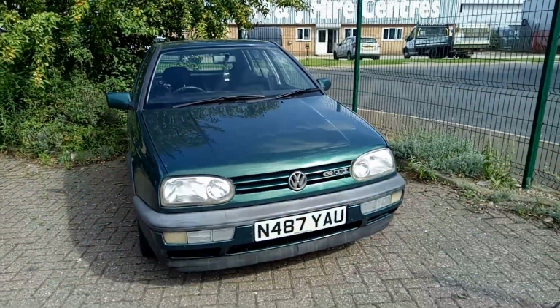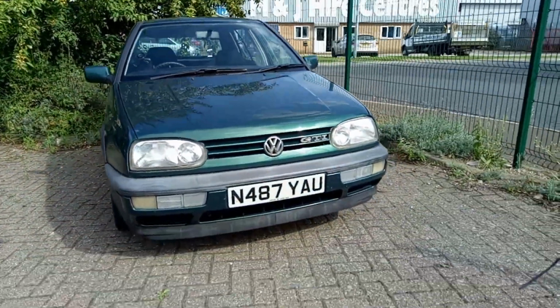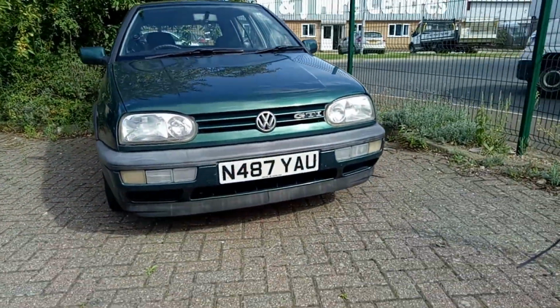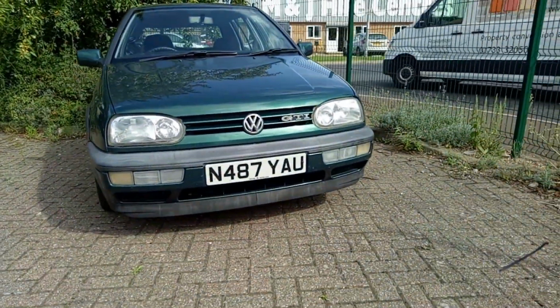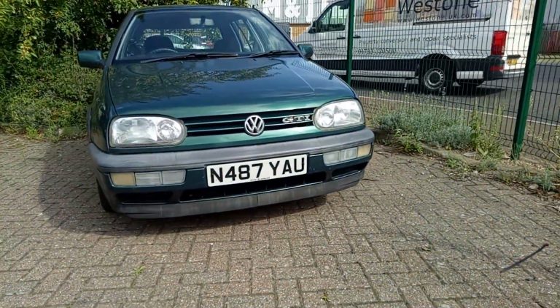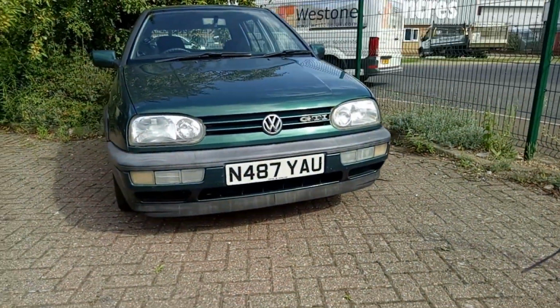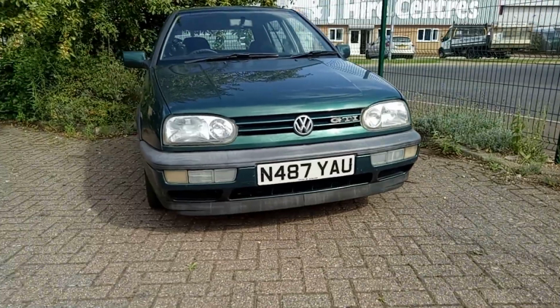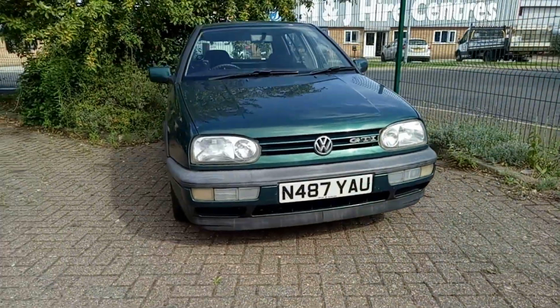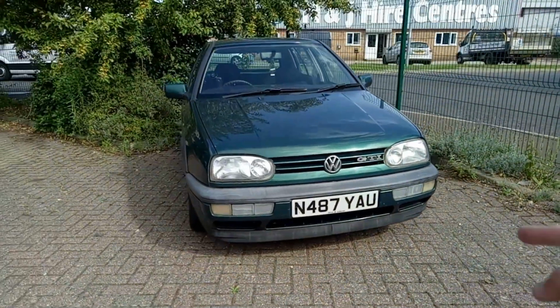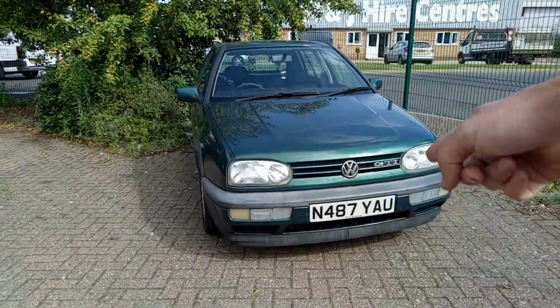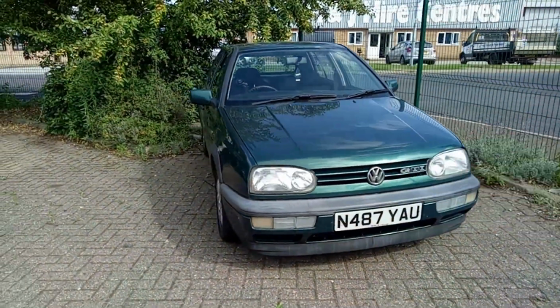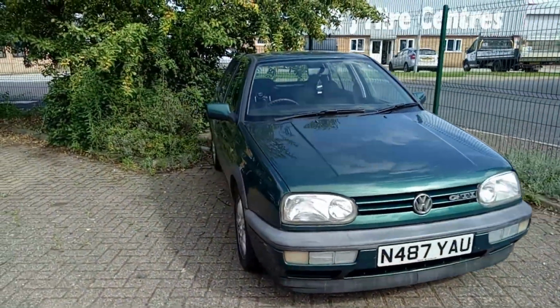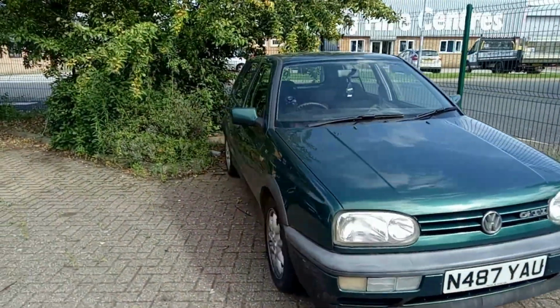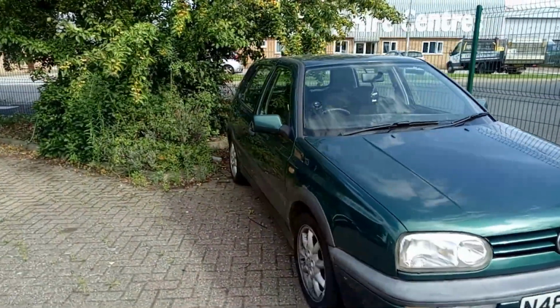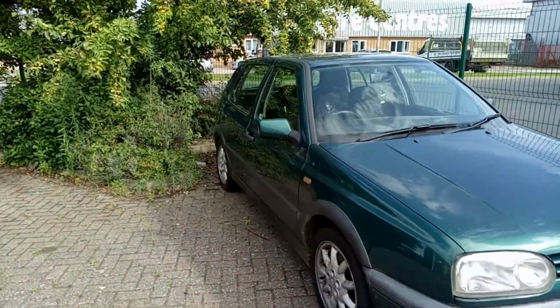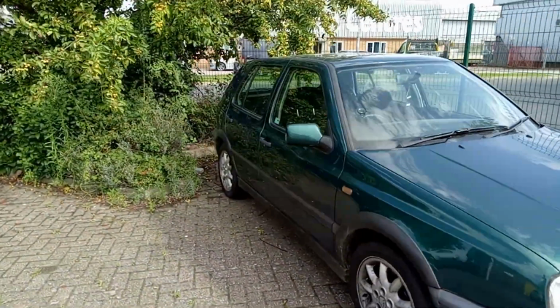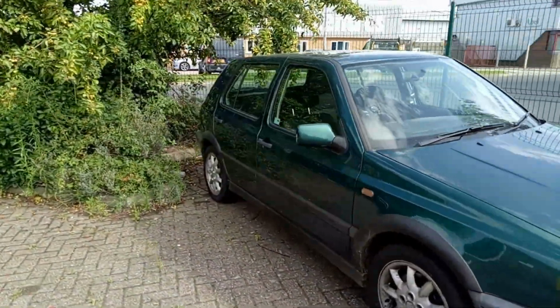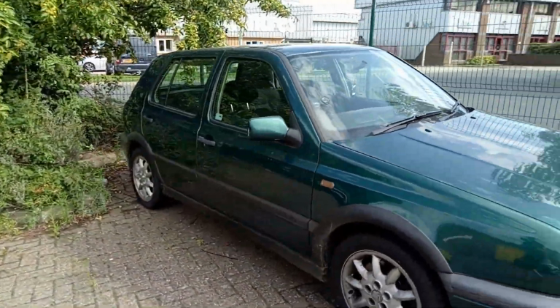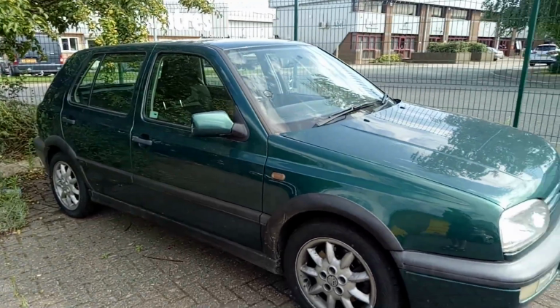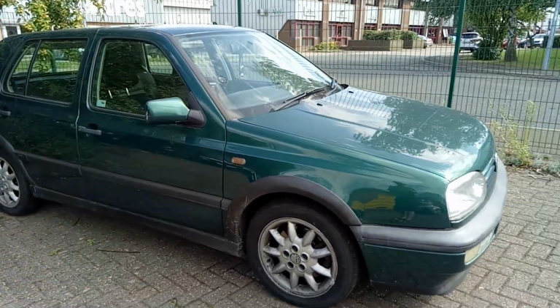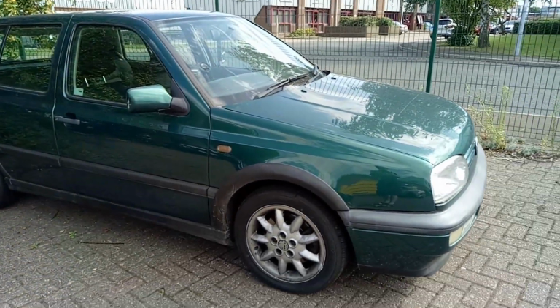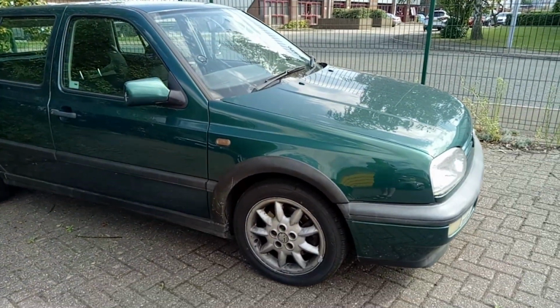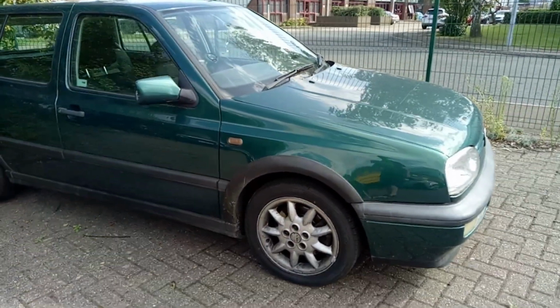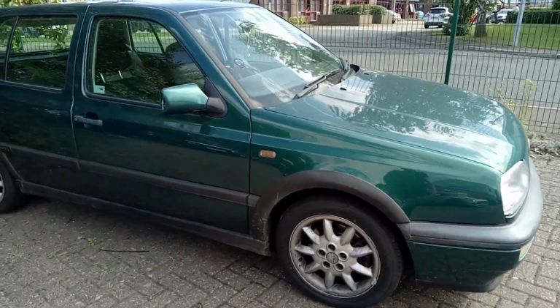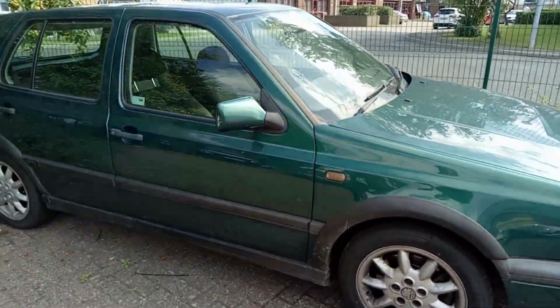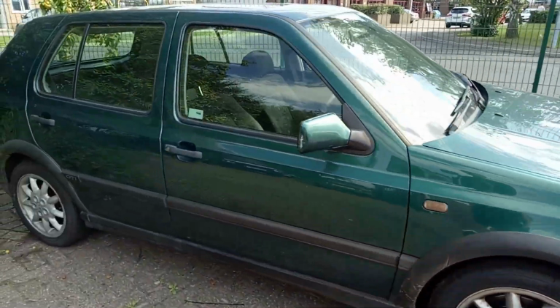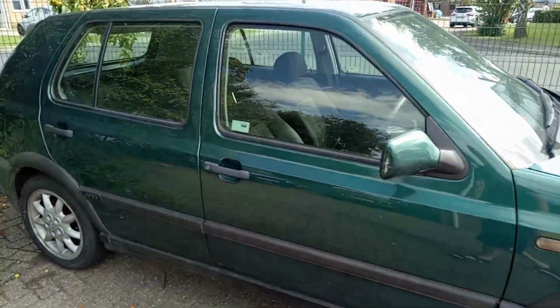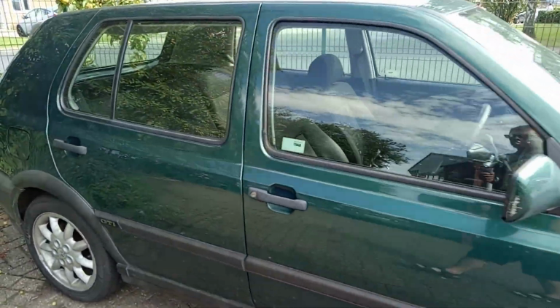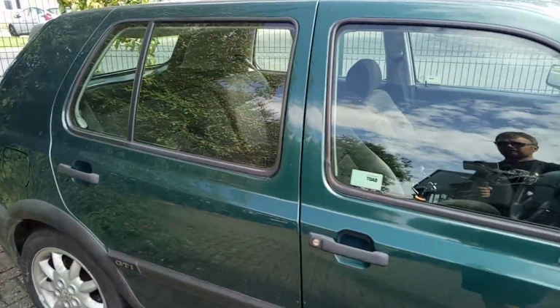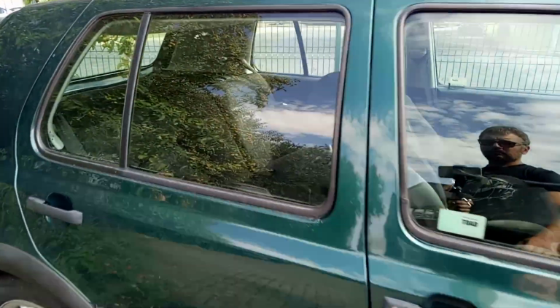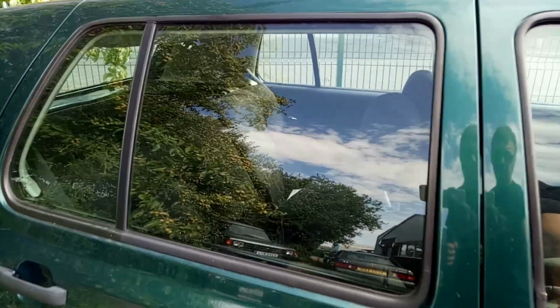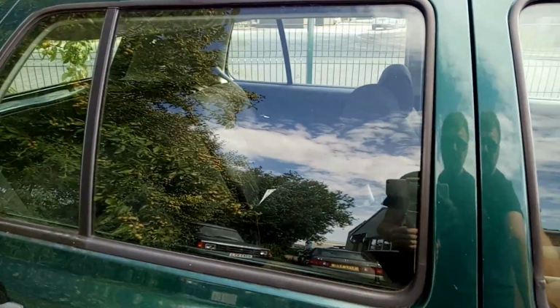It doesn't seem to have the front fog lights — just the blanking plugs. Obviously it's a bit scruffy and dirty in places because it's a 500 quid car and no one's going to clean it.